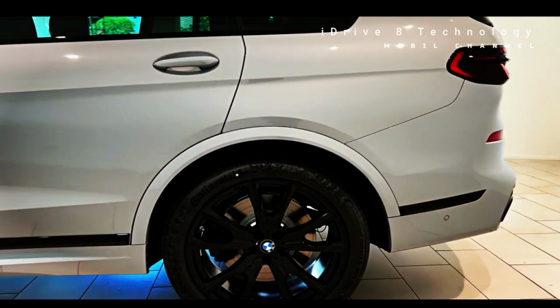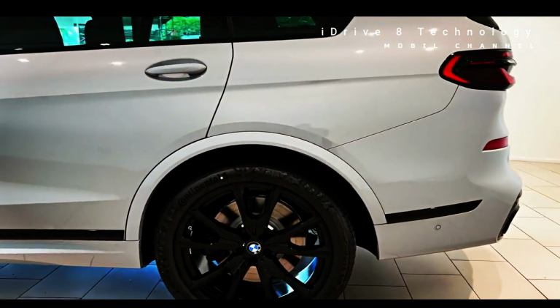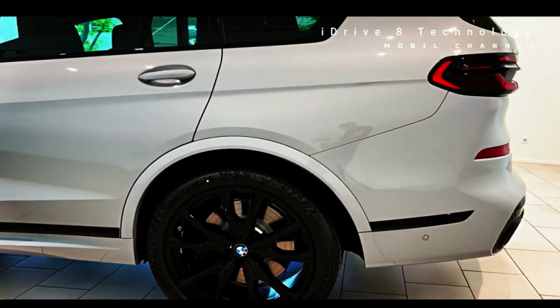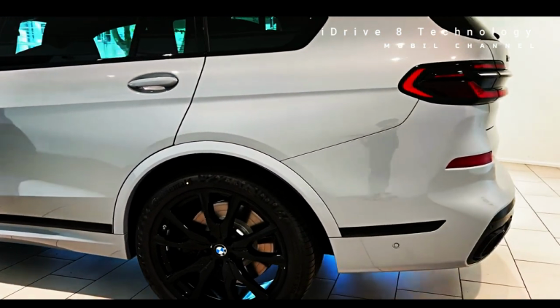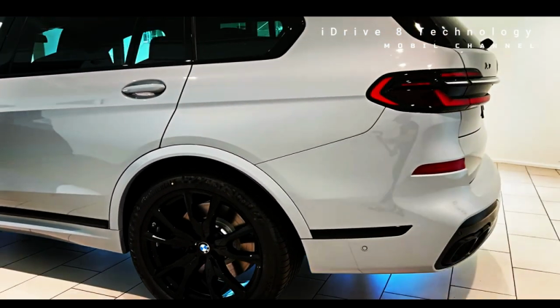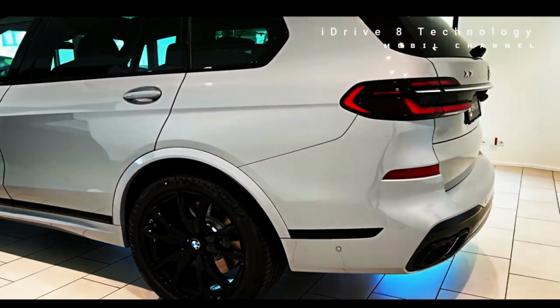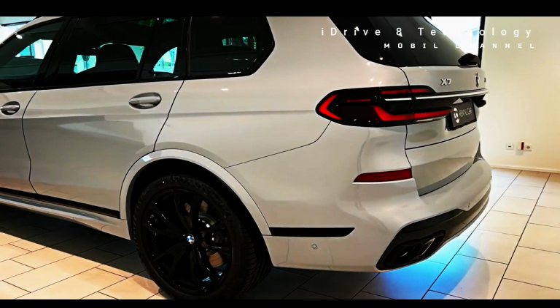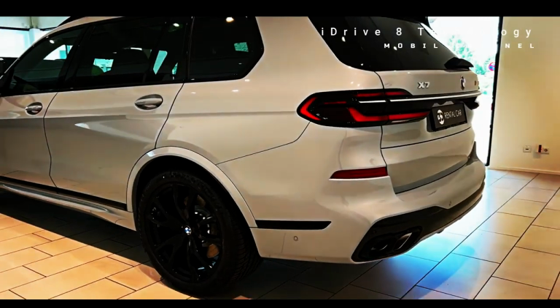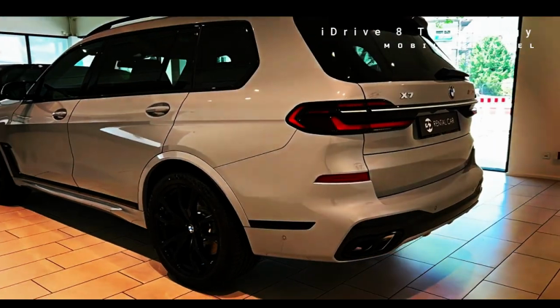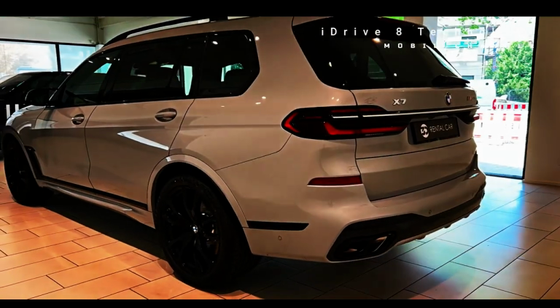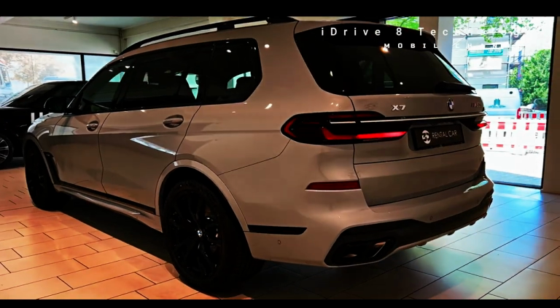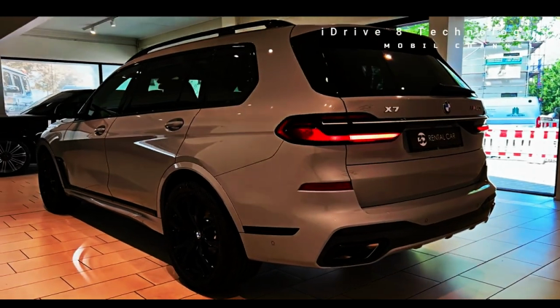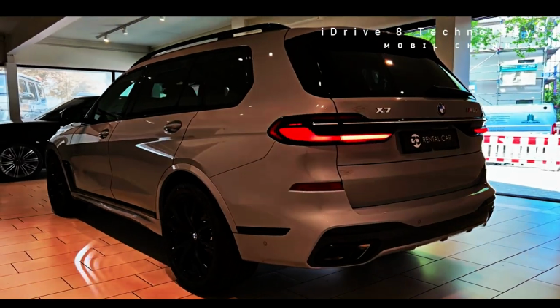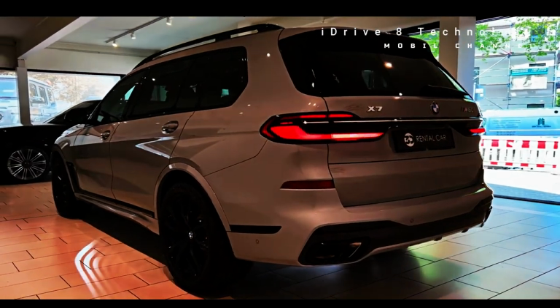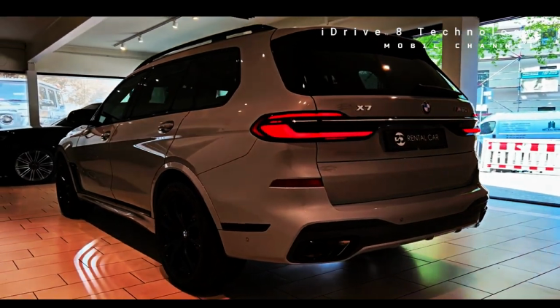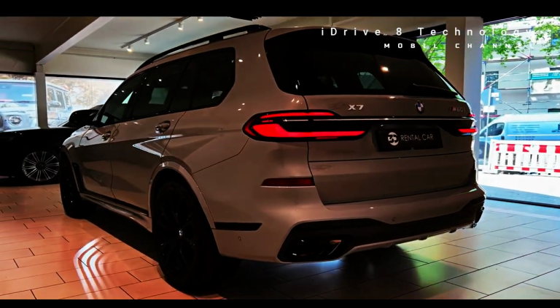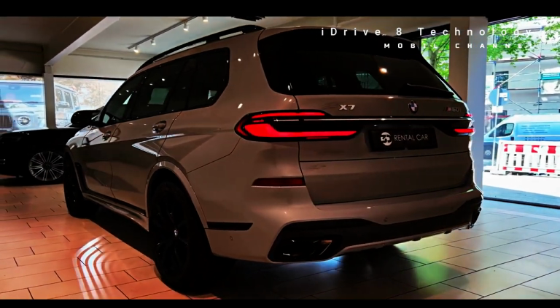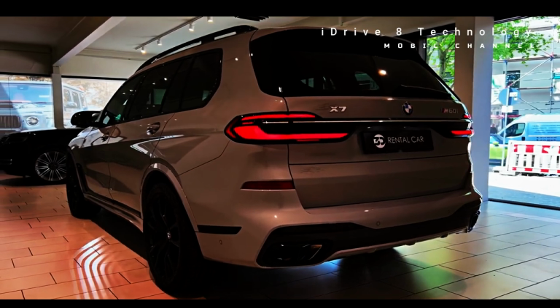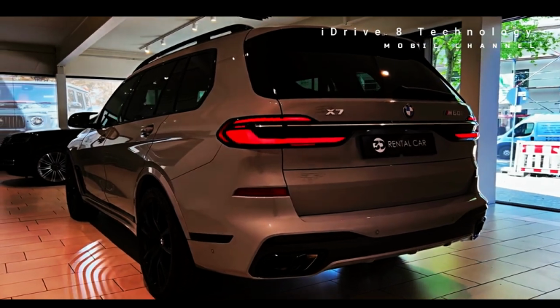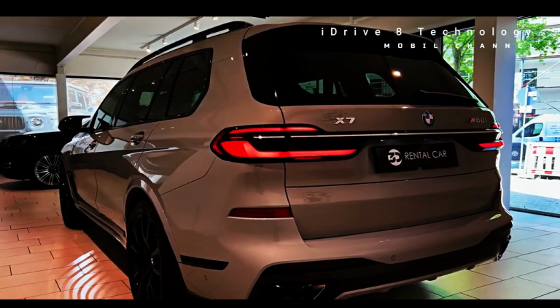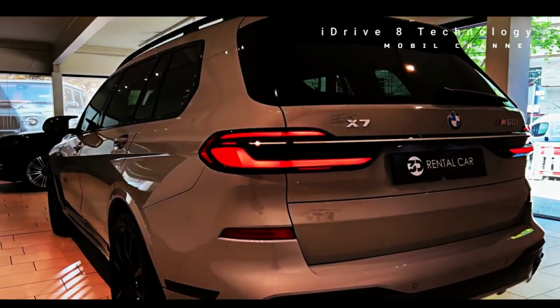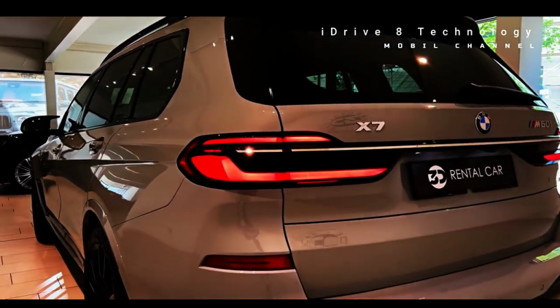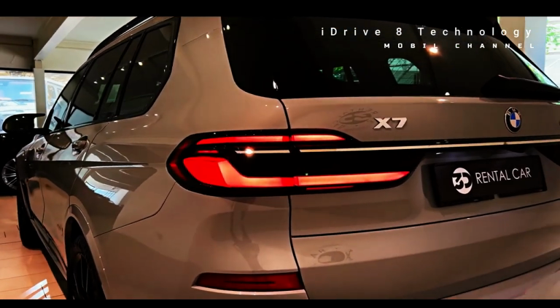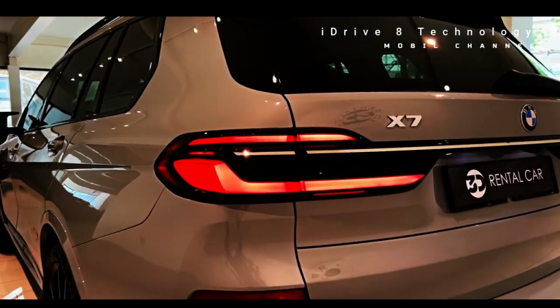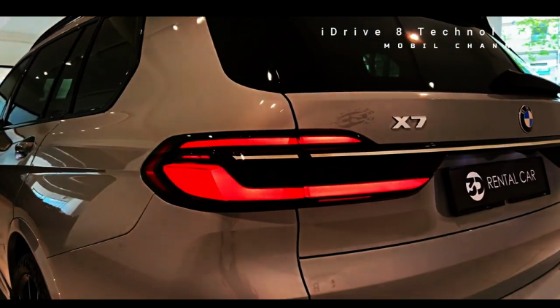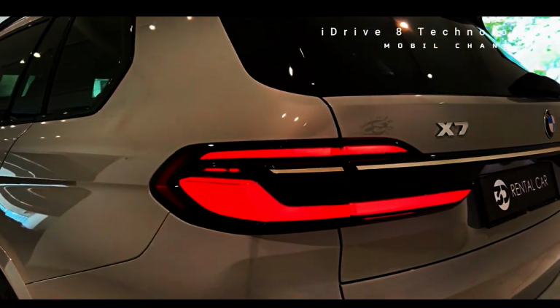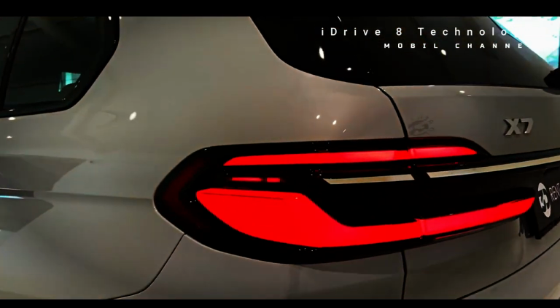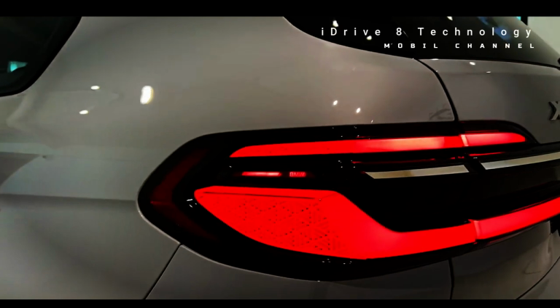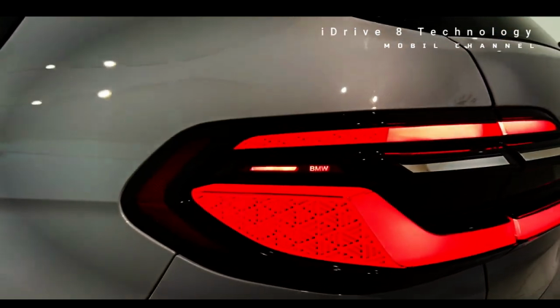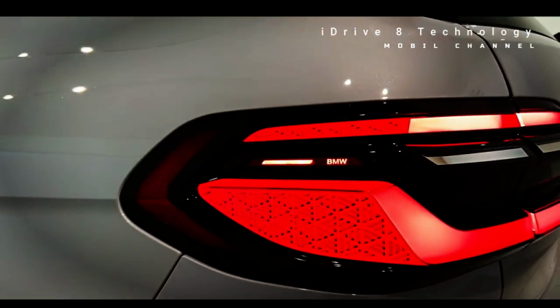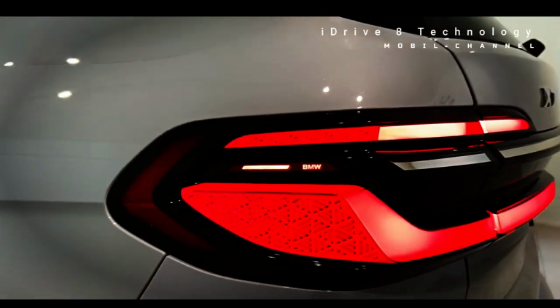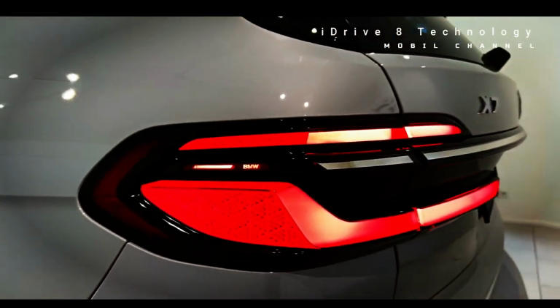As expected, there's an M badge on the left side of the grille. To go with that bold new style, BMW added 14 colors to the palette. Sparkling Copper Gray Metallic, pictured here on the XDrive 40i model, is one of the new colors.